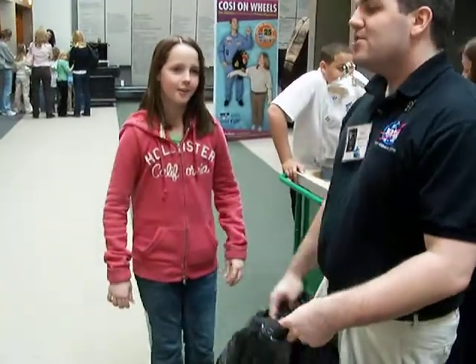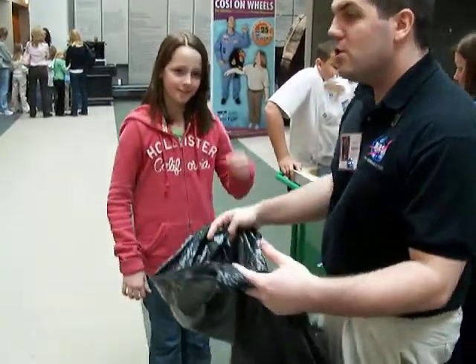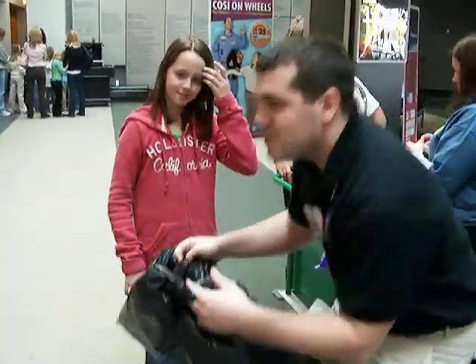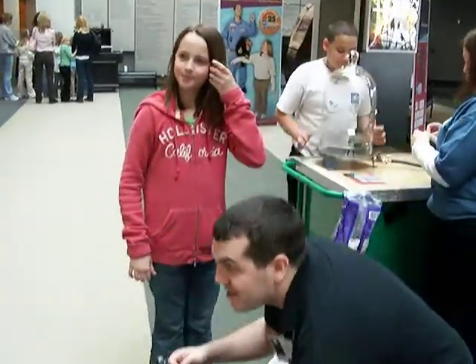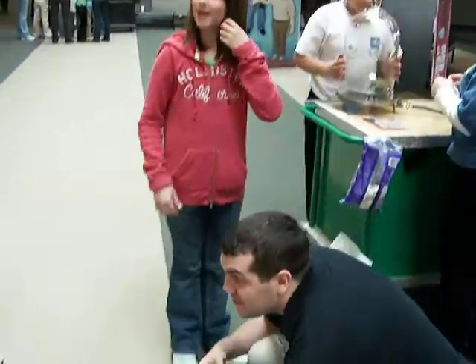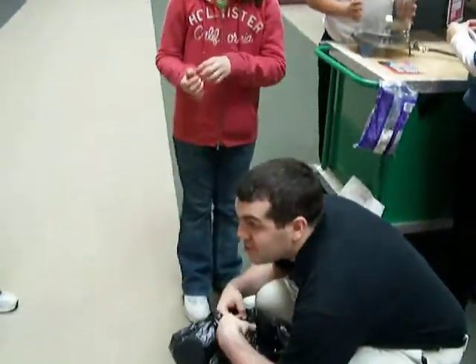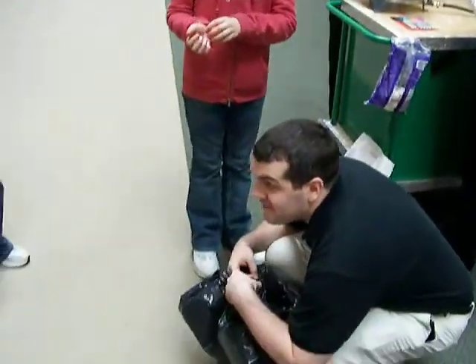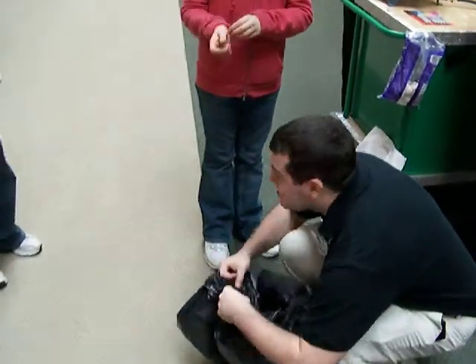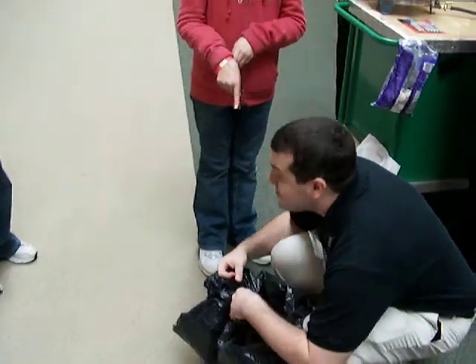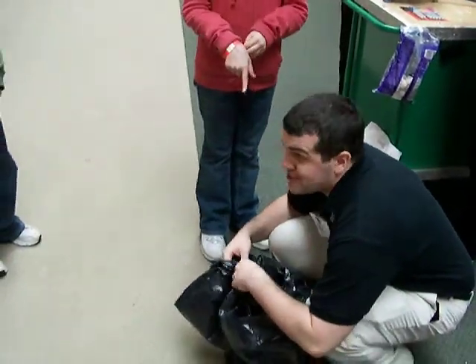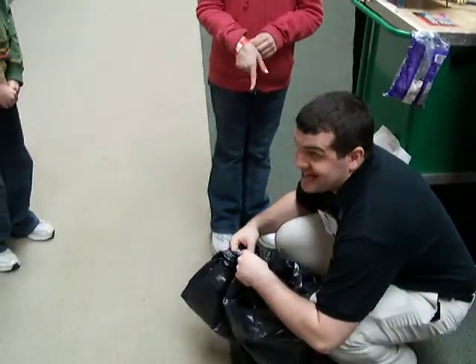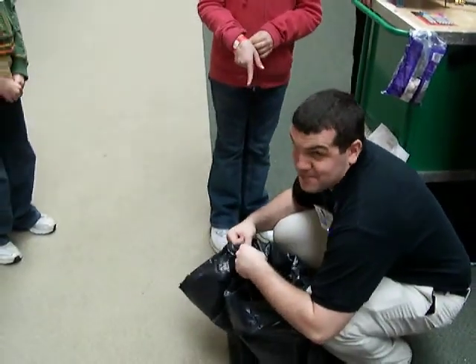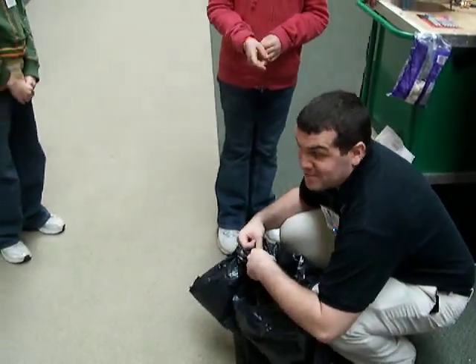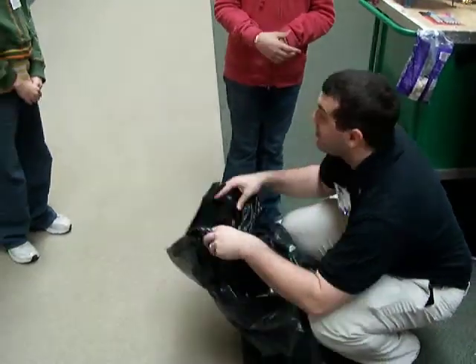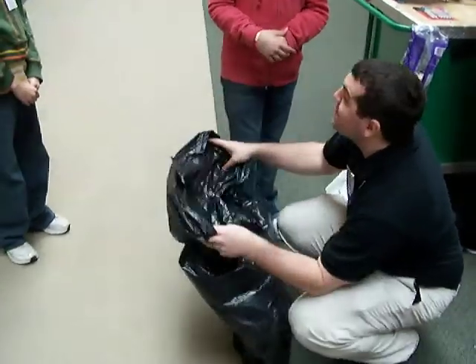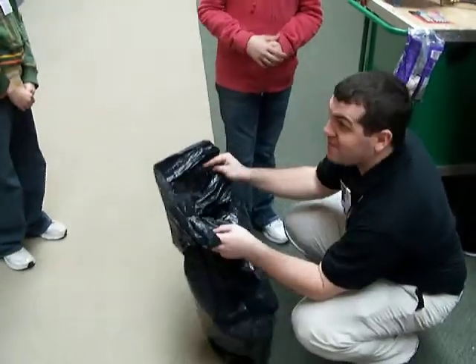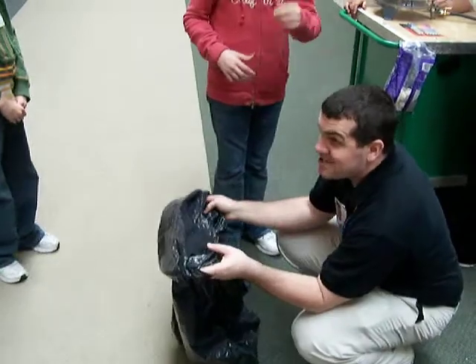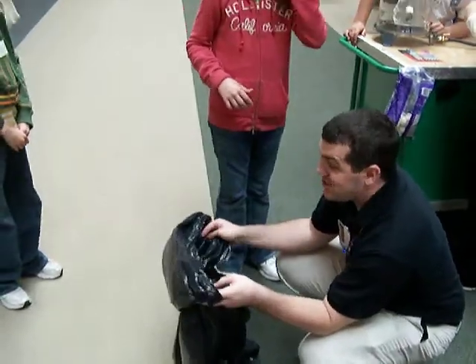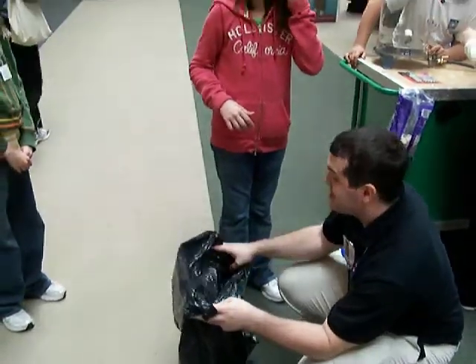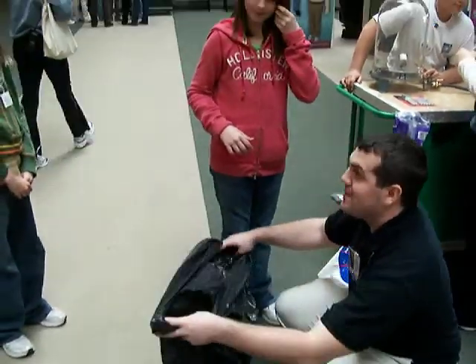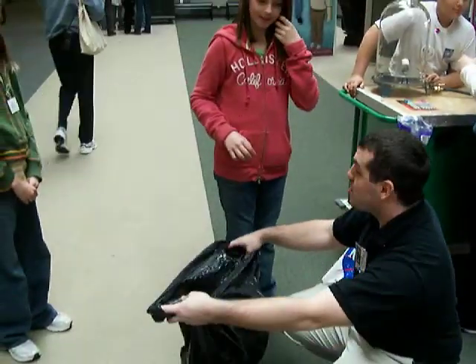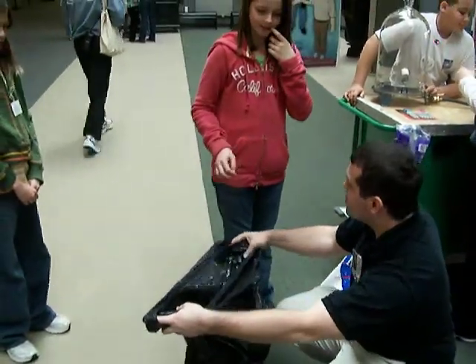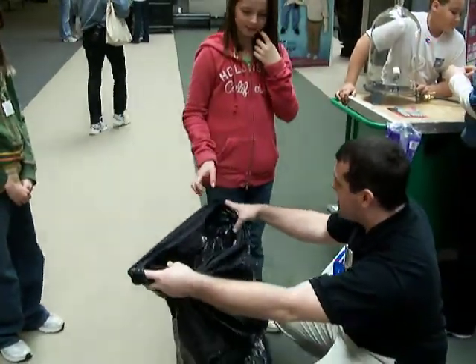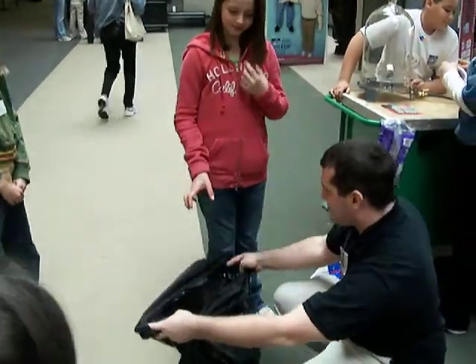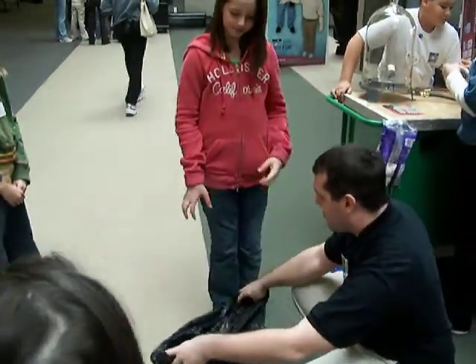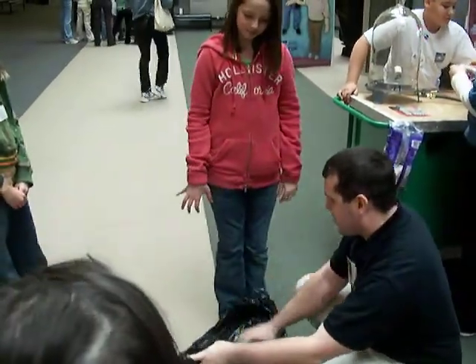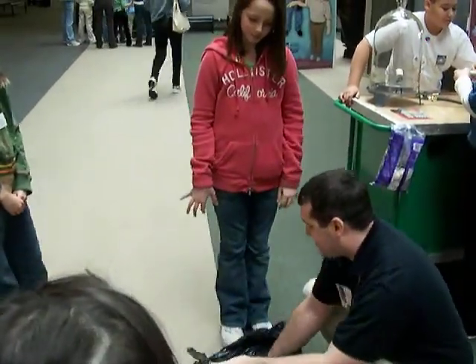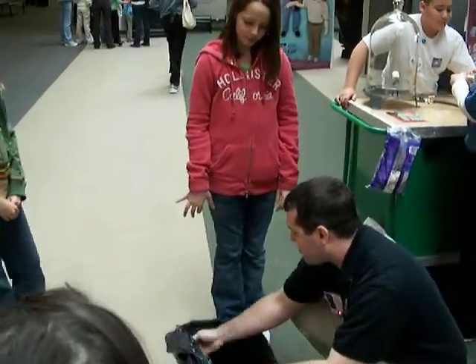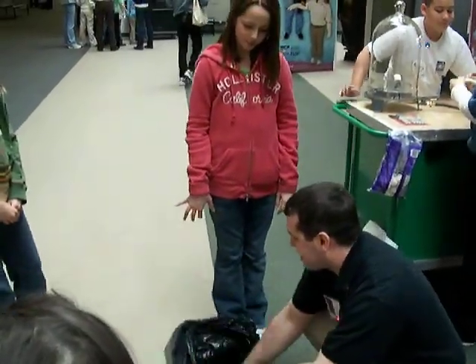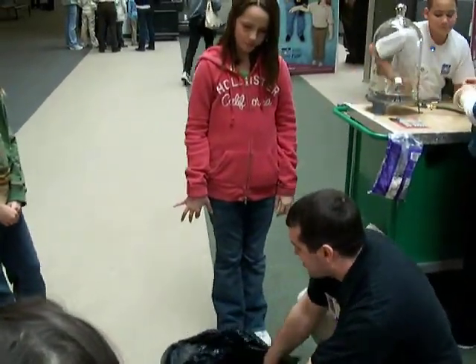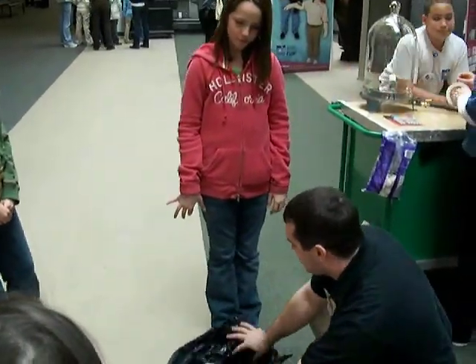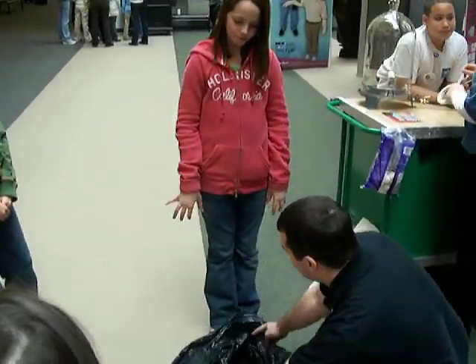The closer and tighter of a ball you can fit in. I'm pretty tiny as far as a ball, so if I can do it, you guys can do it. The closer and tighter of a ball you are, the better it works out. So go ahead and step in.